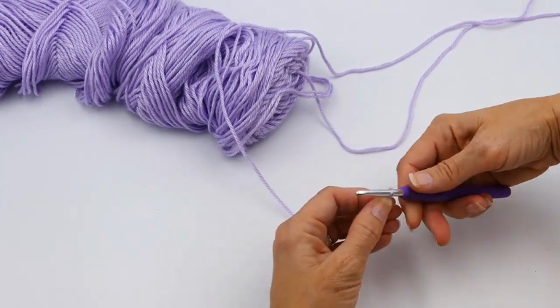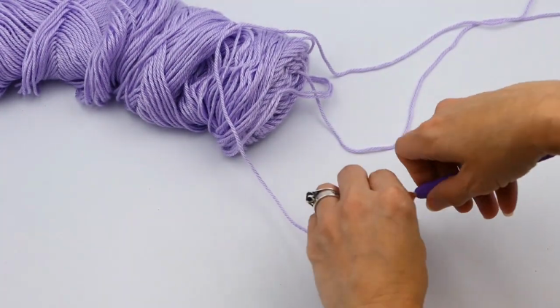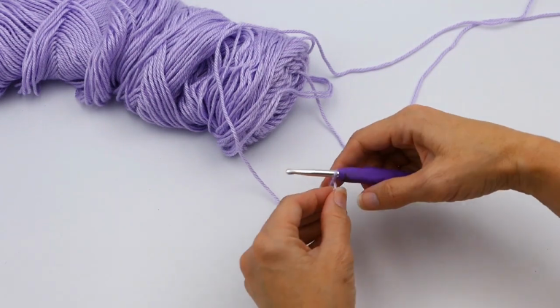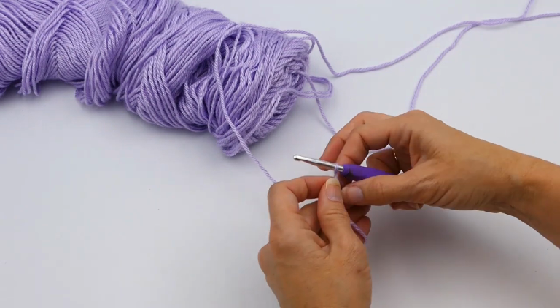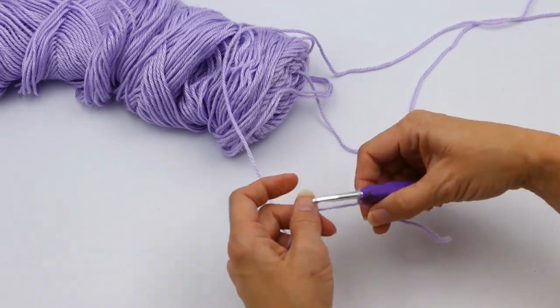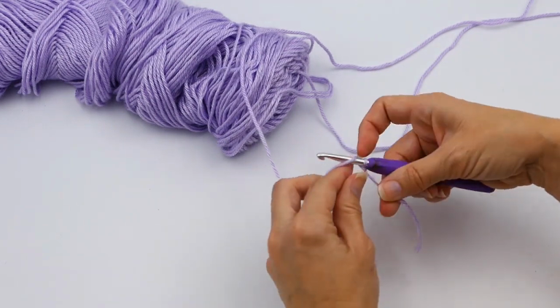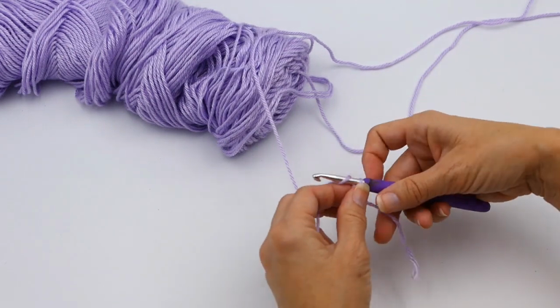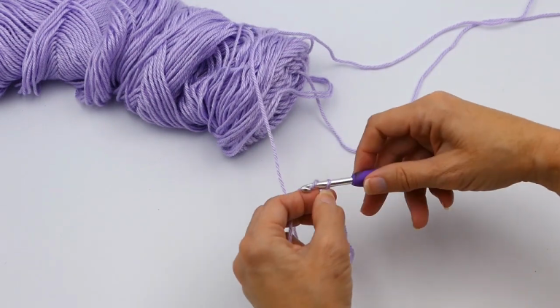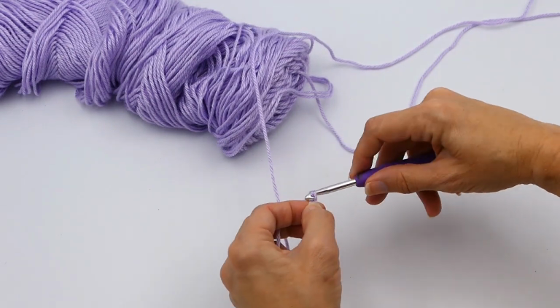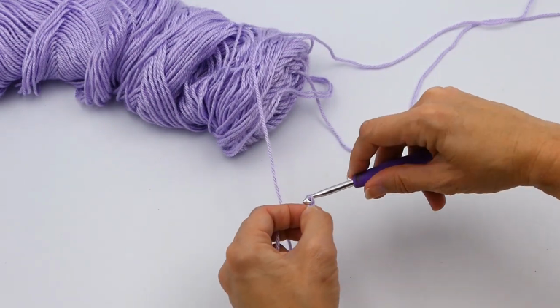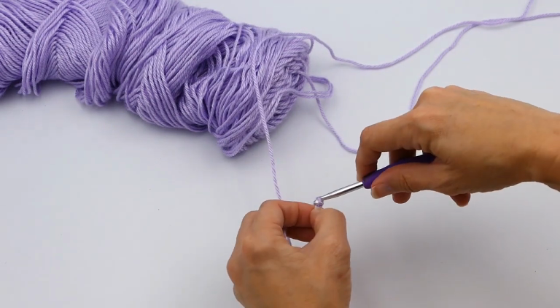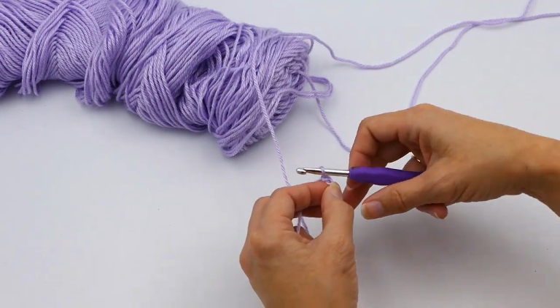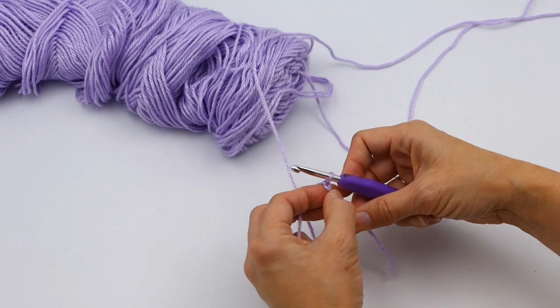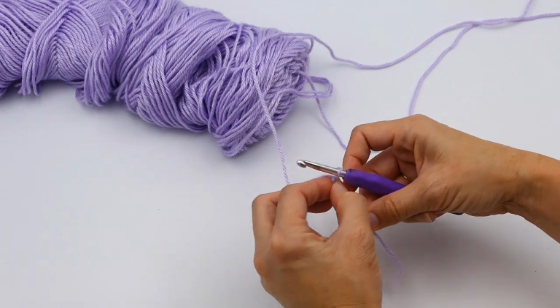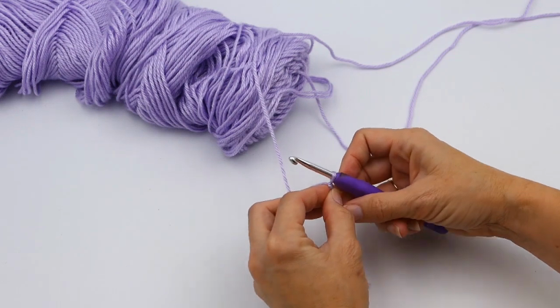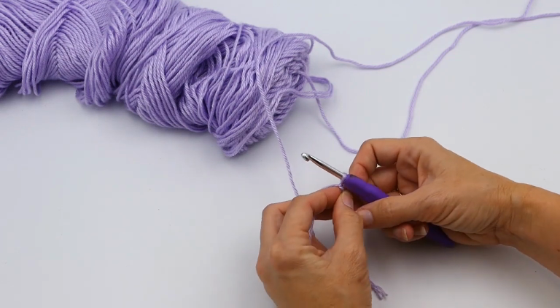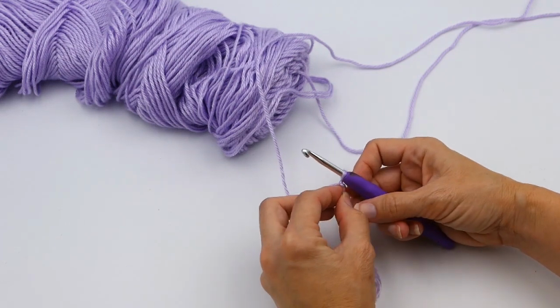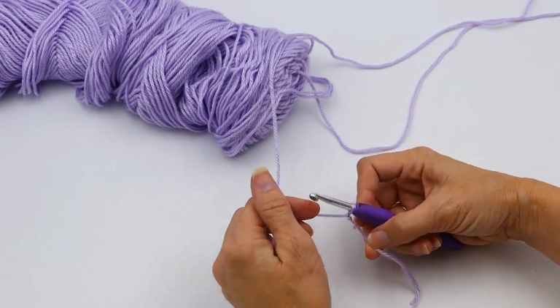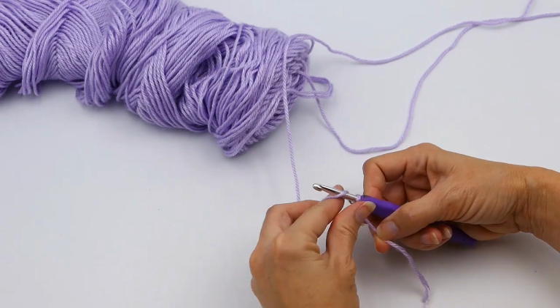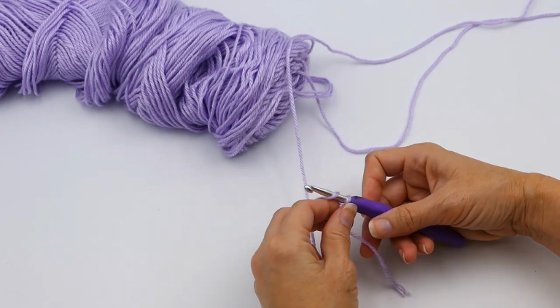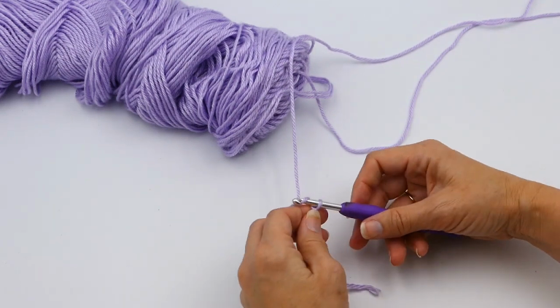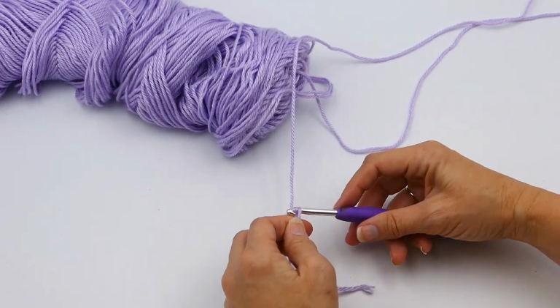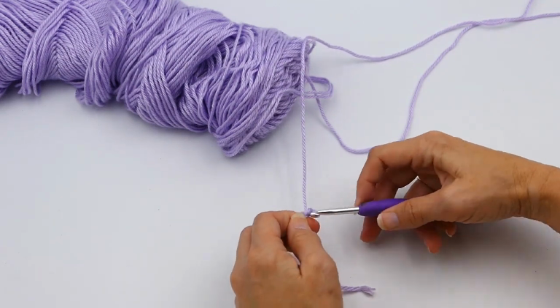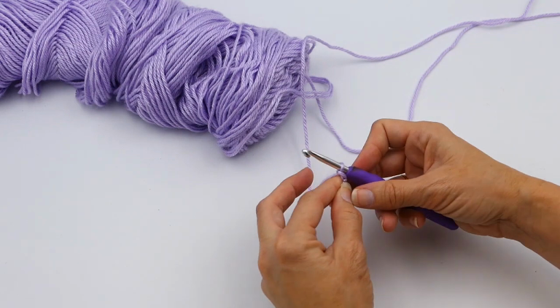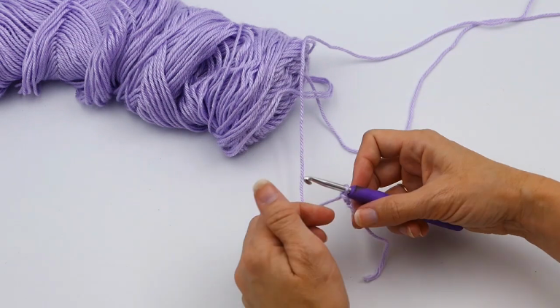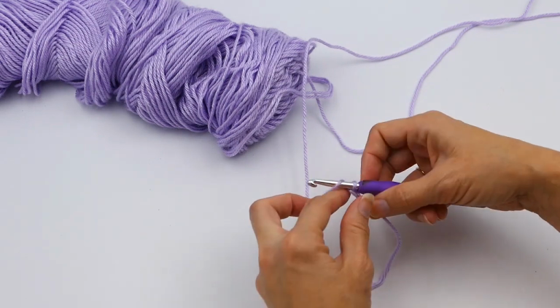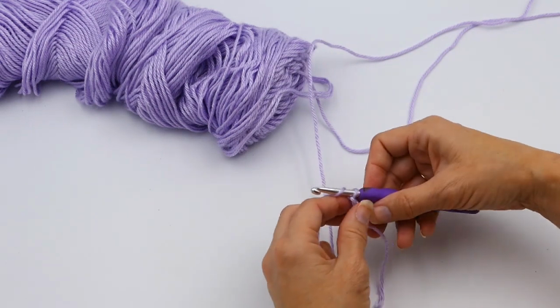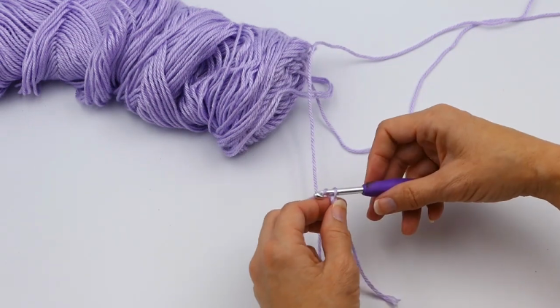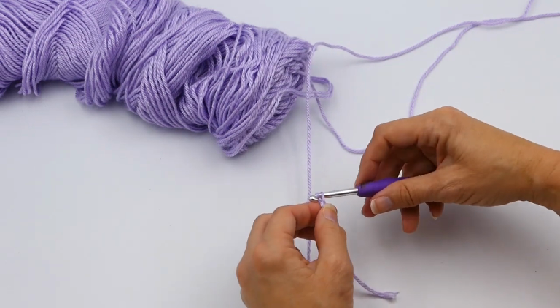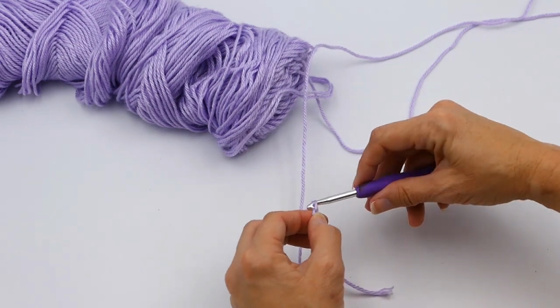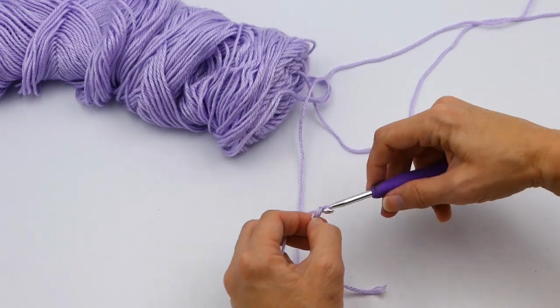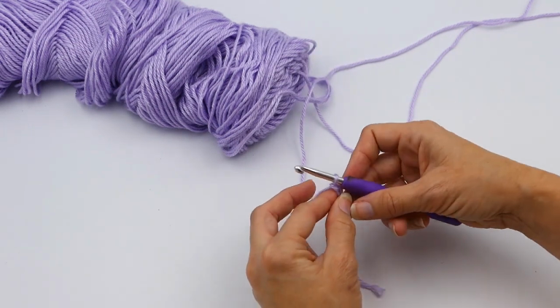So the first thing I'm going to do is I'm just going to make a slip knot. If you don't know how to make a slip knot, please watch my video 'Five Different Ways to Make a Slip Knot' and I will put that in the description below. So now I'm going to make a chain — let's say a chain of 20.